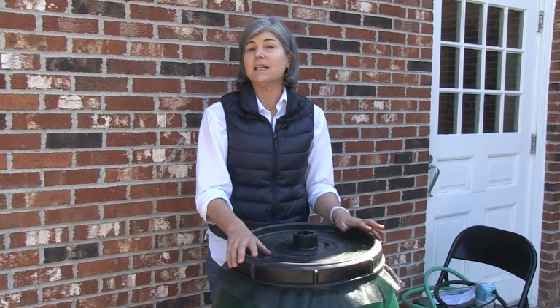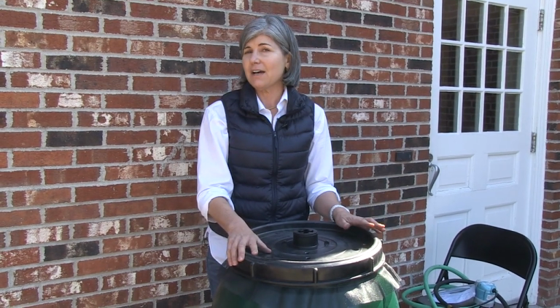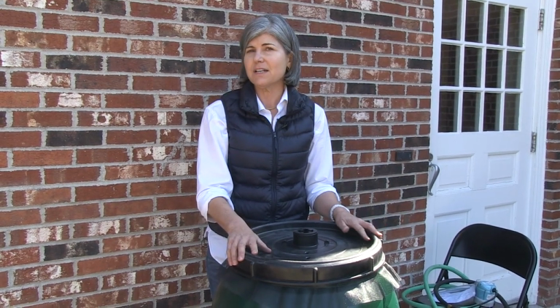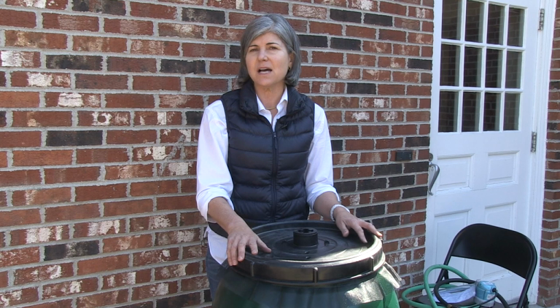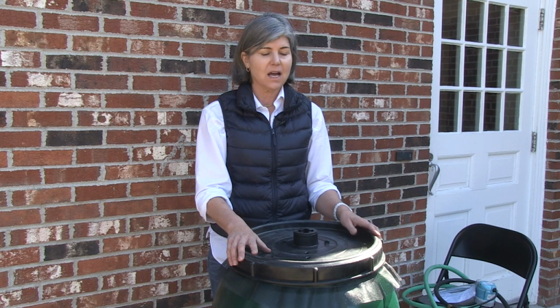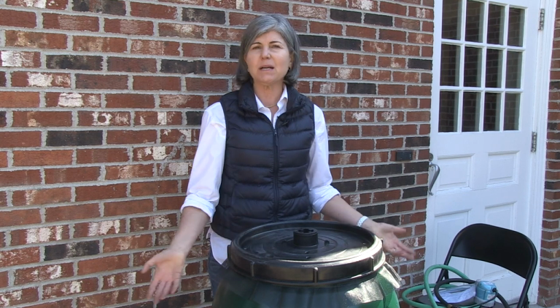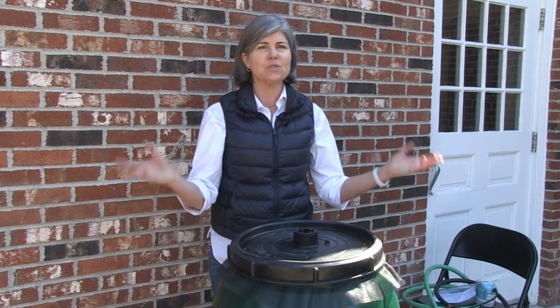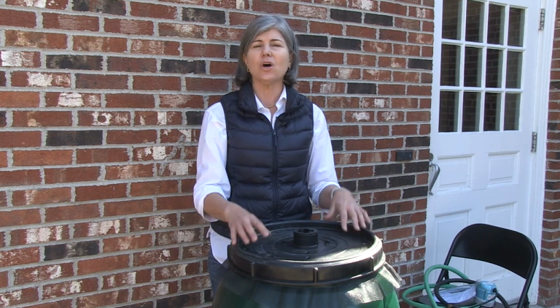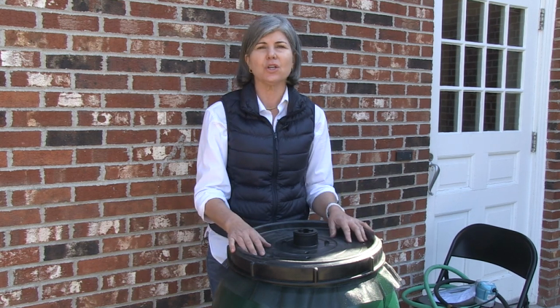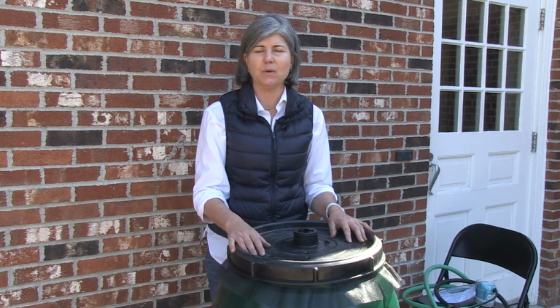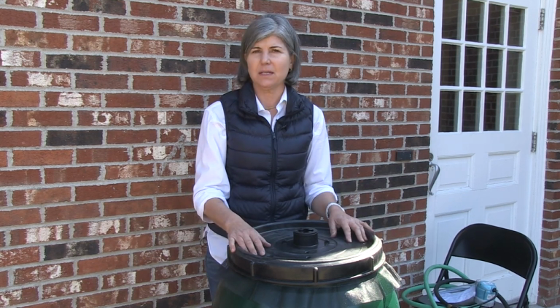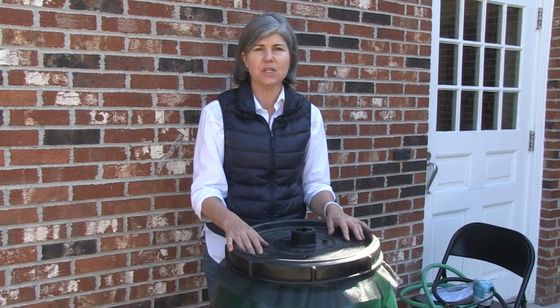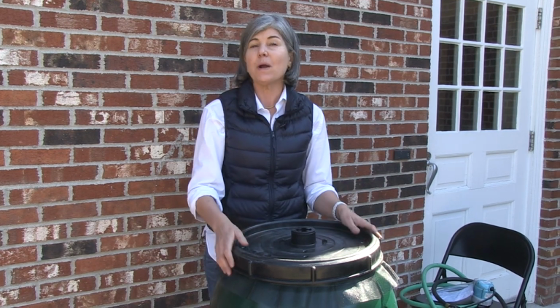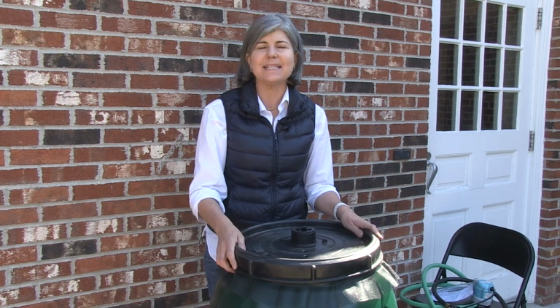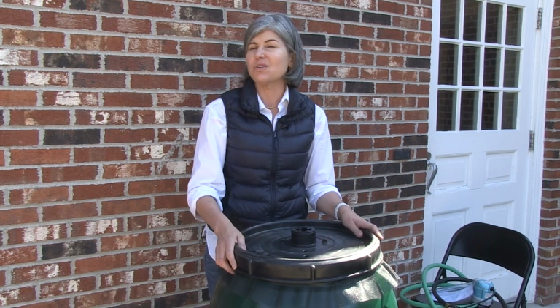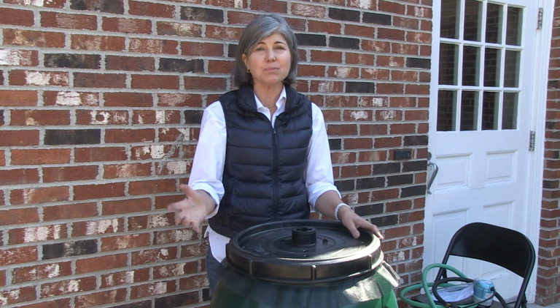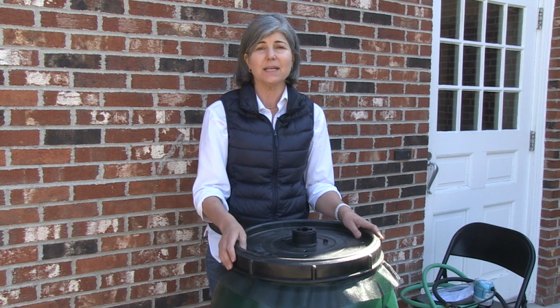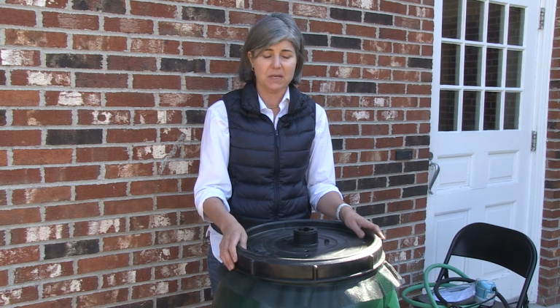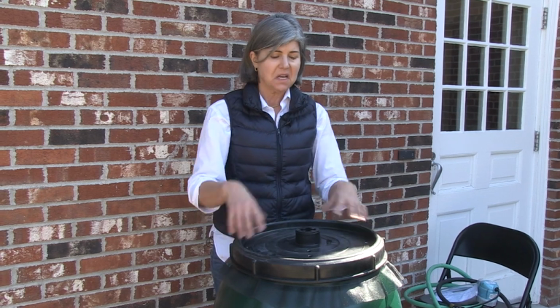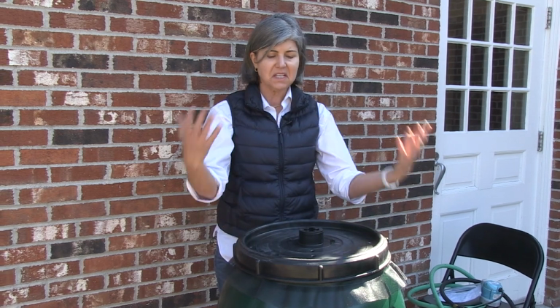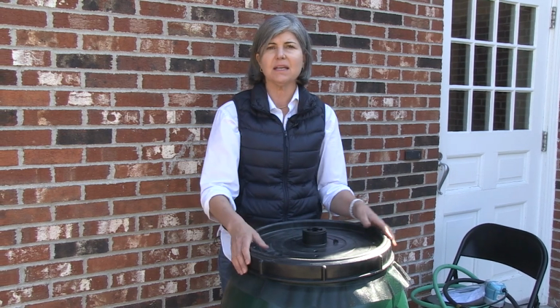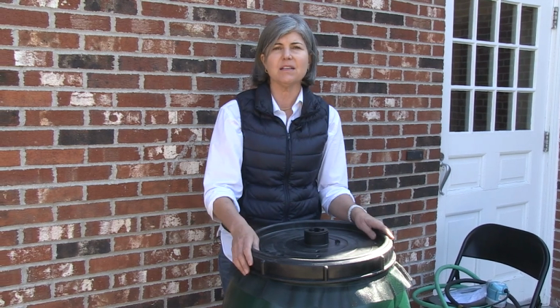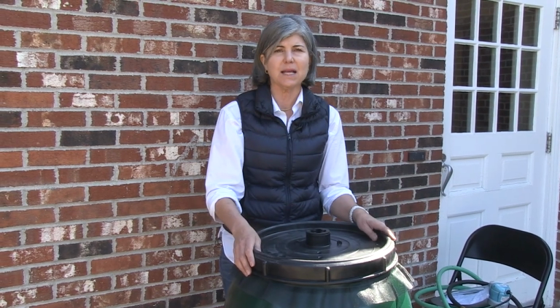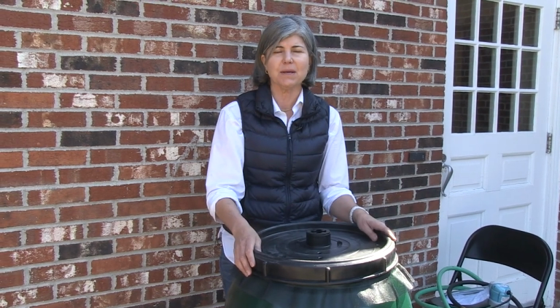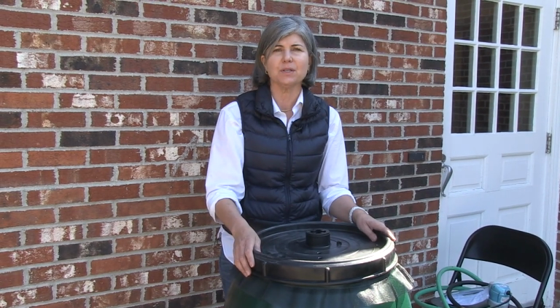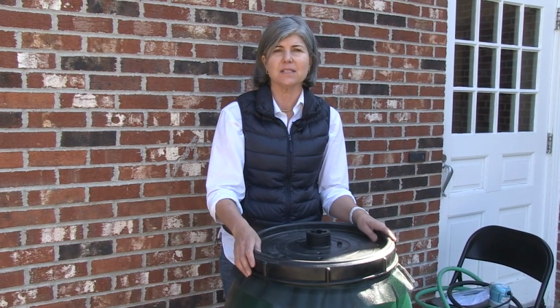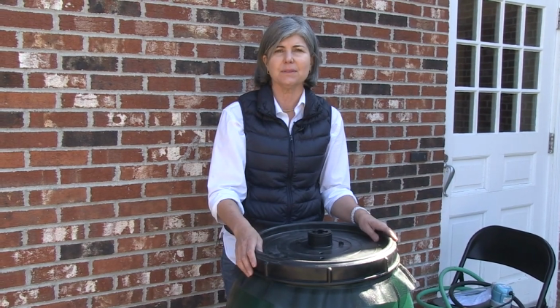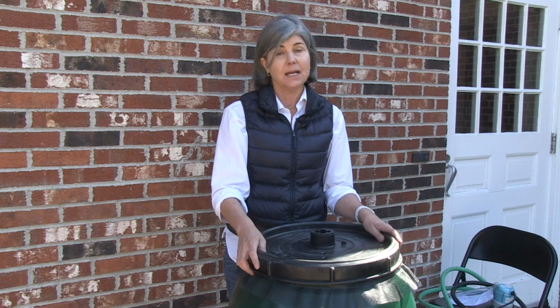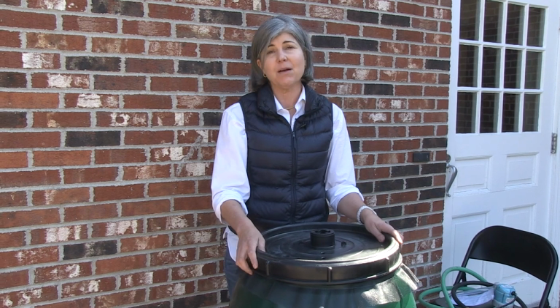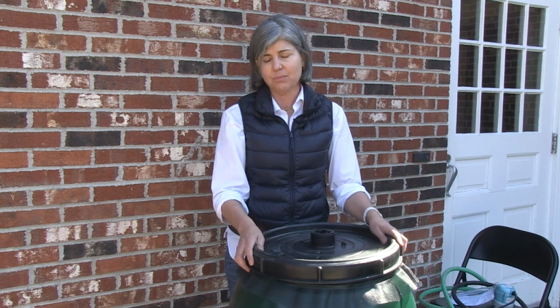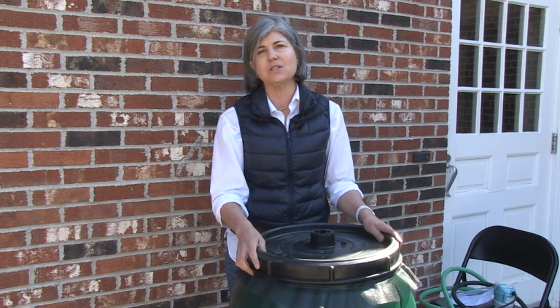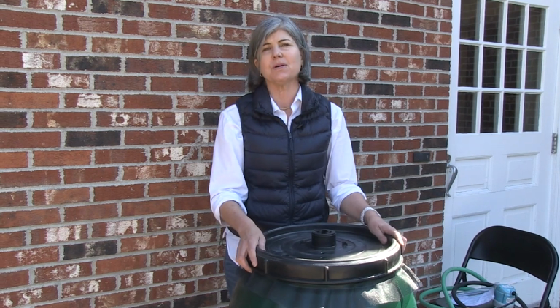If you have to leave it outside, I recommend storing all your garden equipment in it for weight. Weight it down so it doesn't blow away in heavy winds, and then take a big, heavy, thick plastic bag and put it over the top. That way, you'll protect your rain barrel.